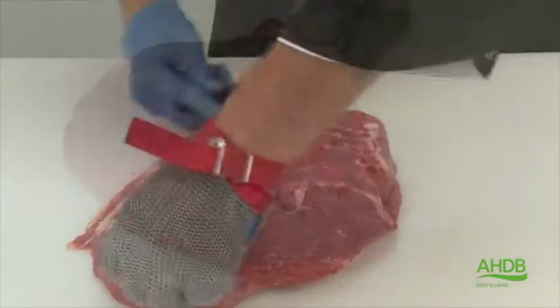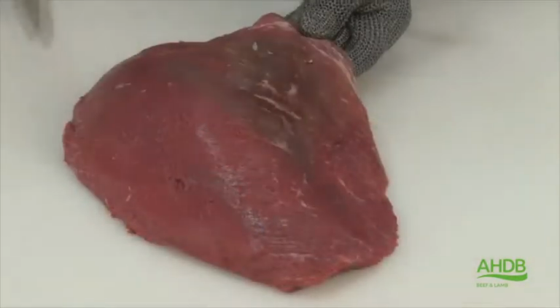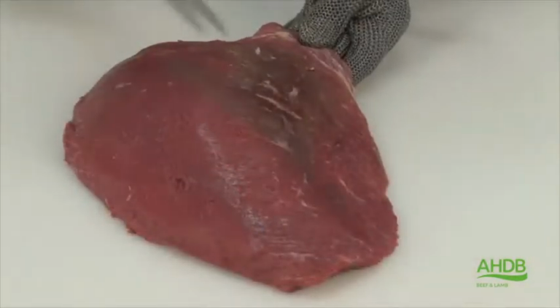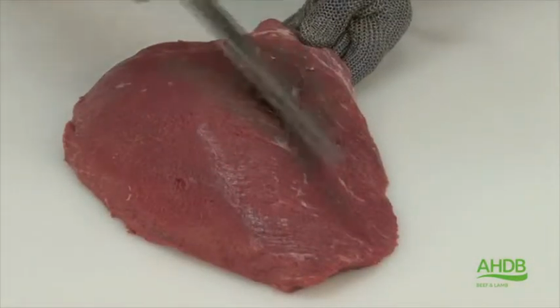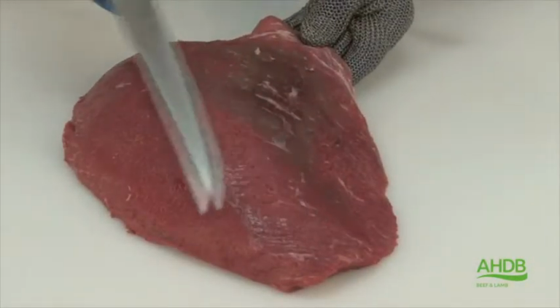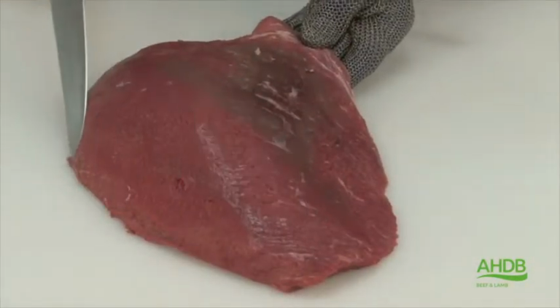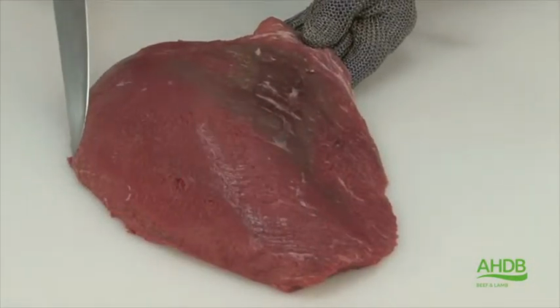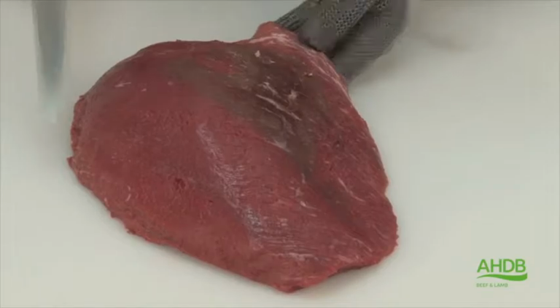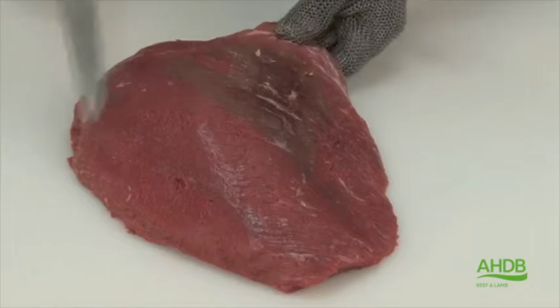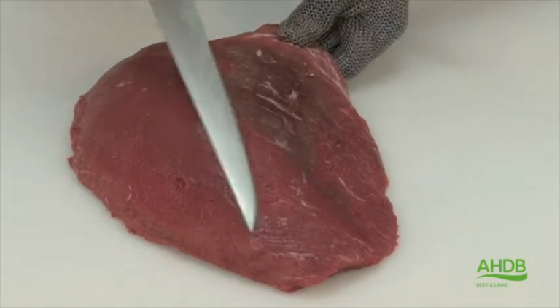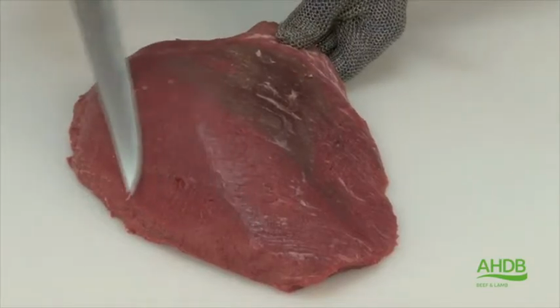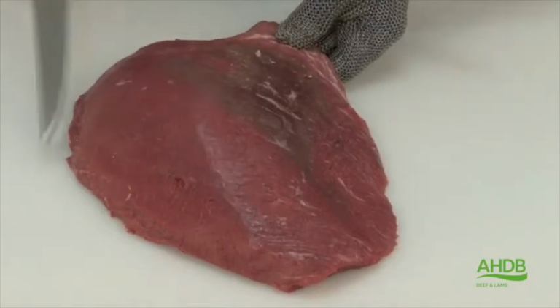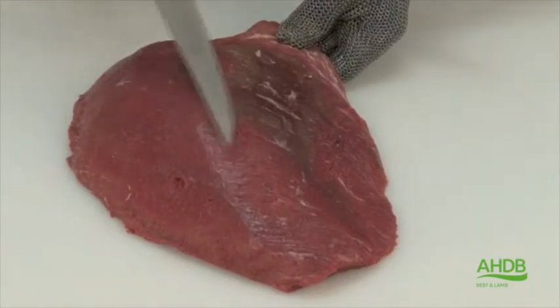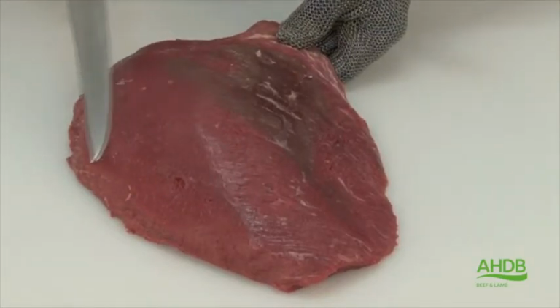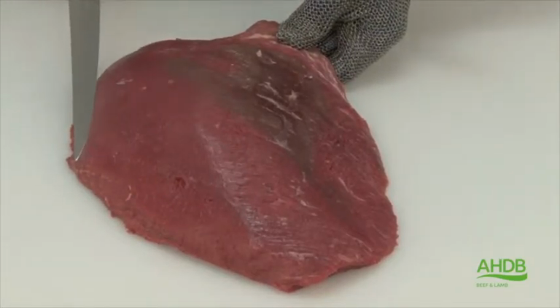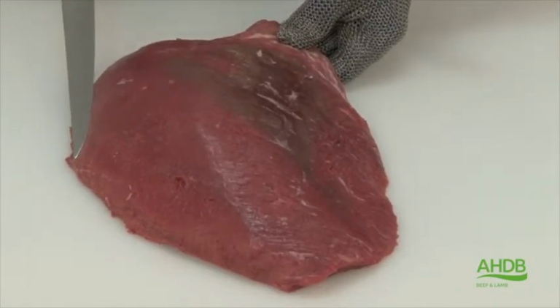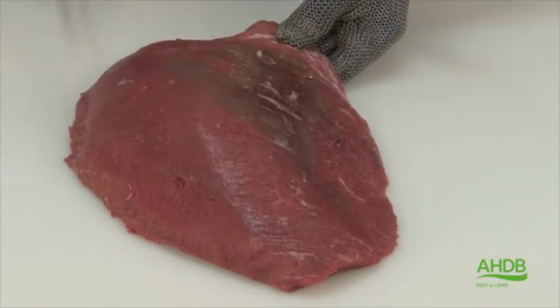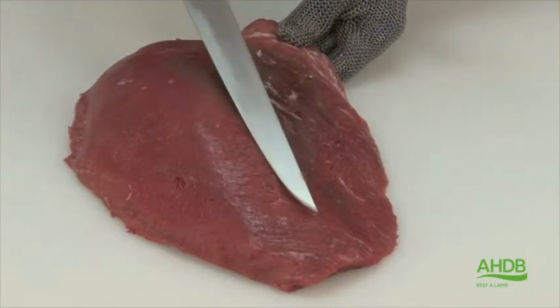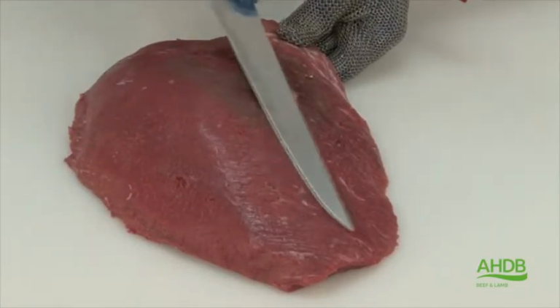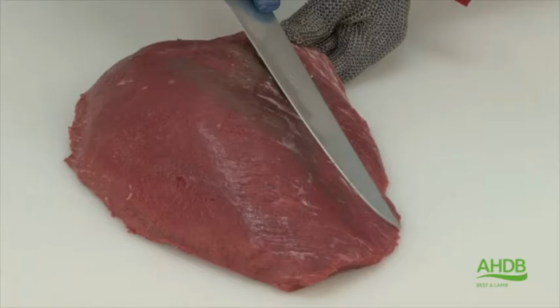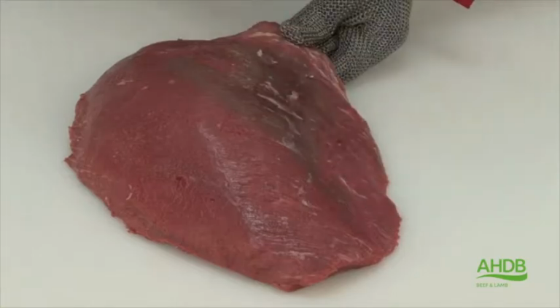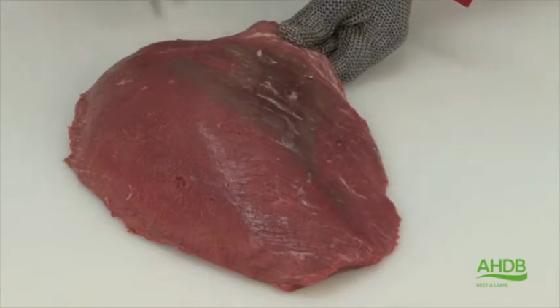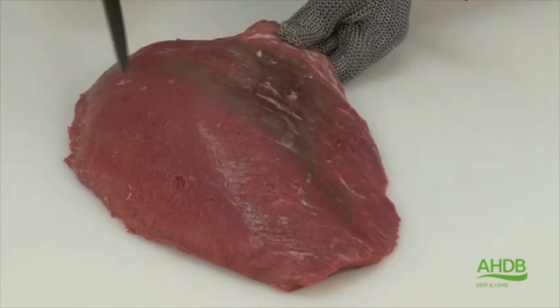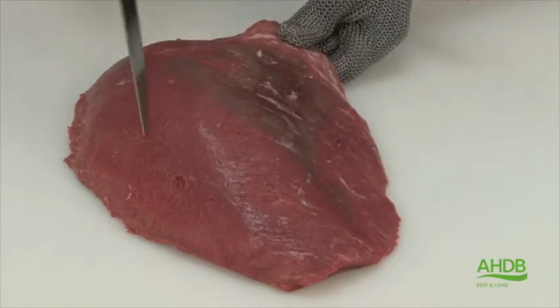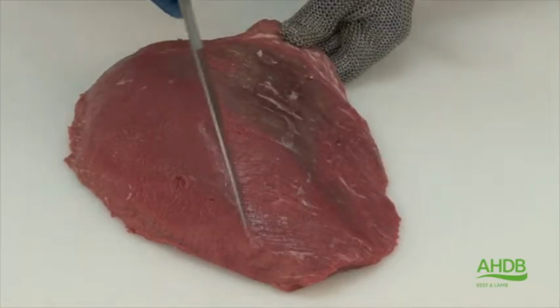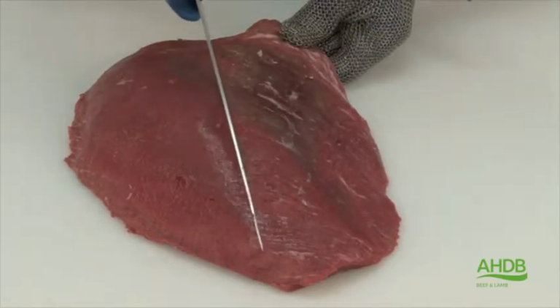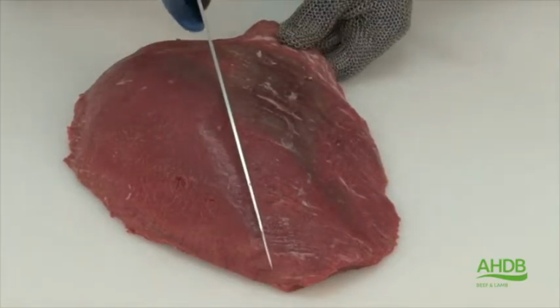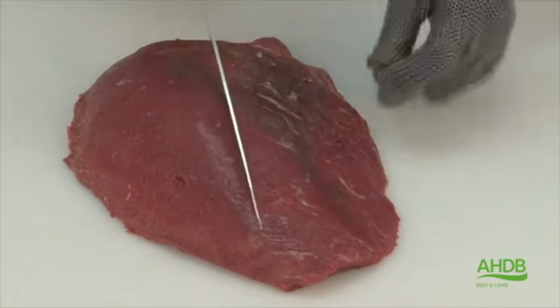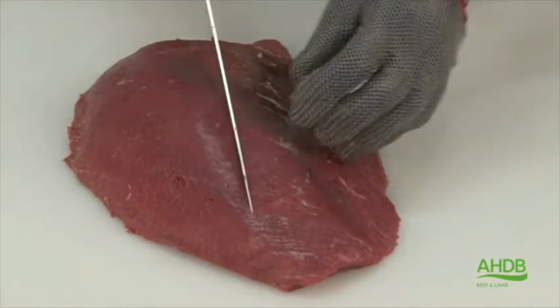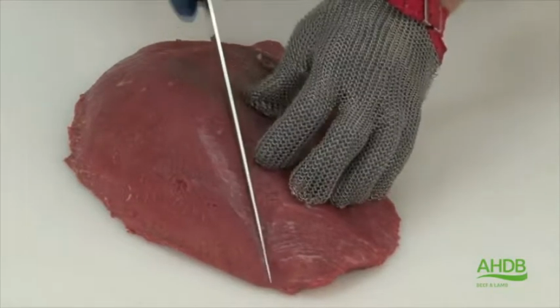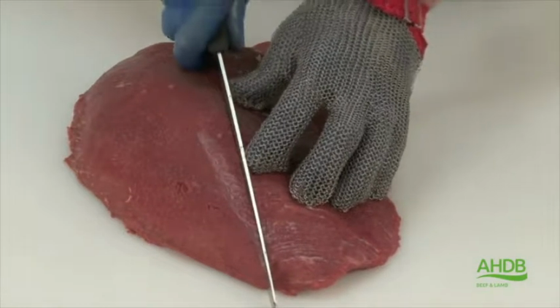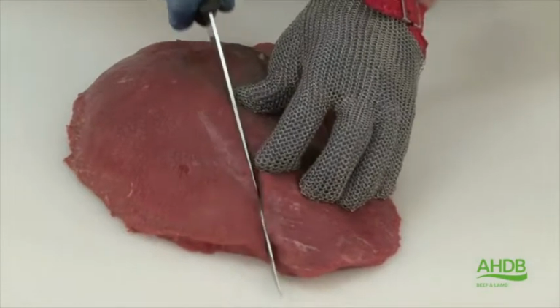As you can see, one part of the muscle has a very fine grain, while the other part is very coarse. We separate the coarse-grained muscle.